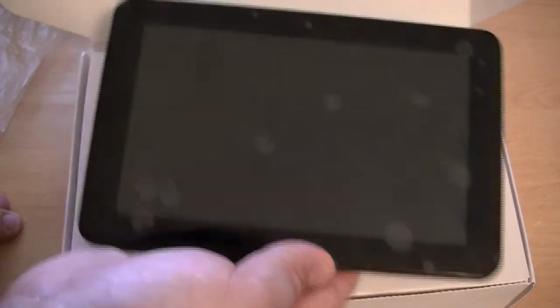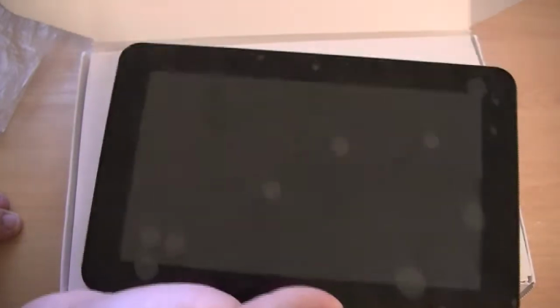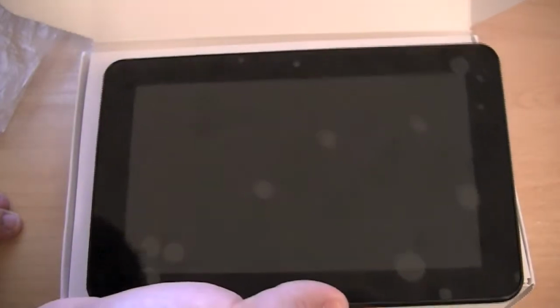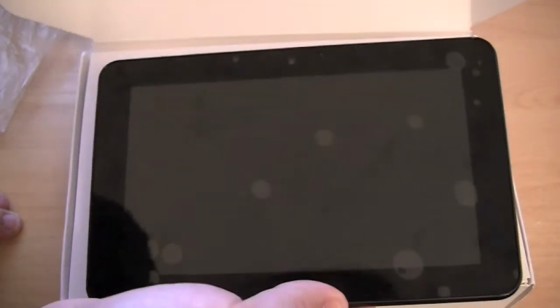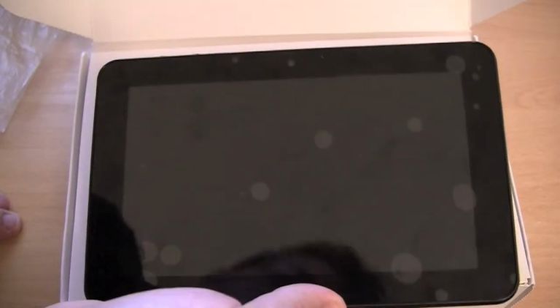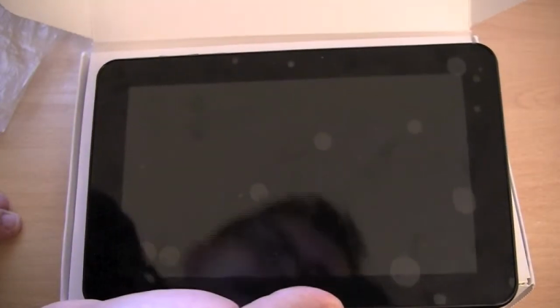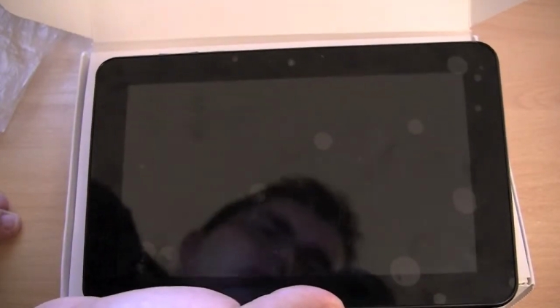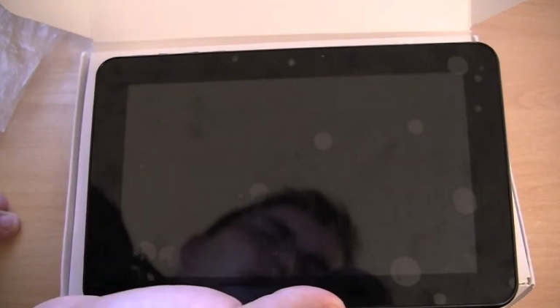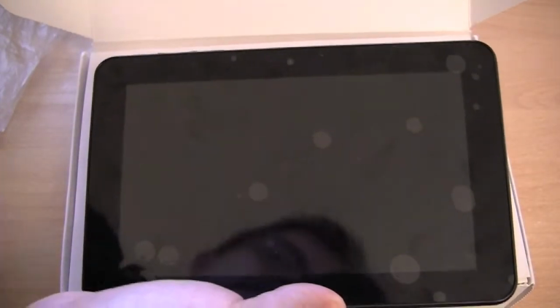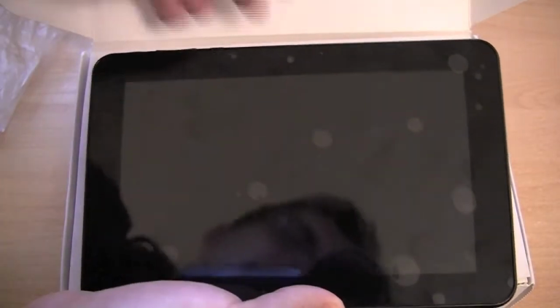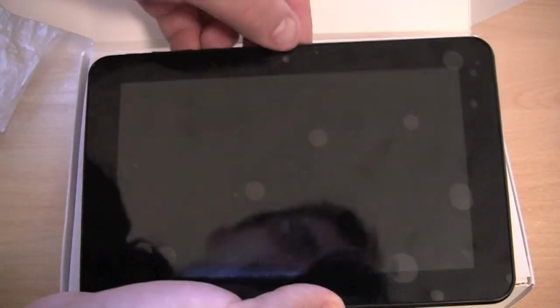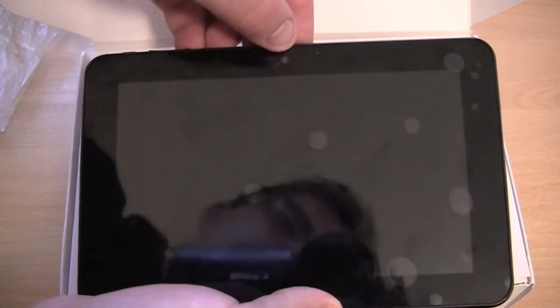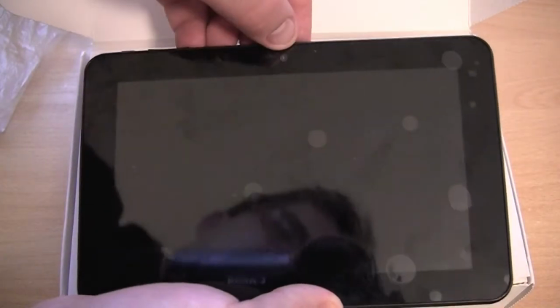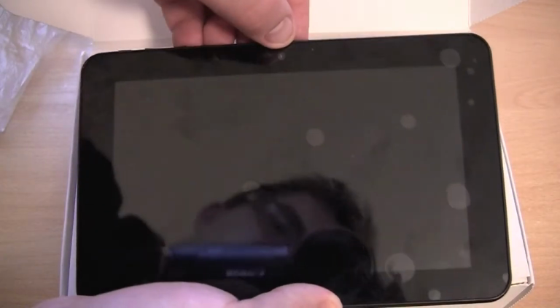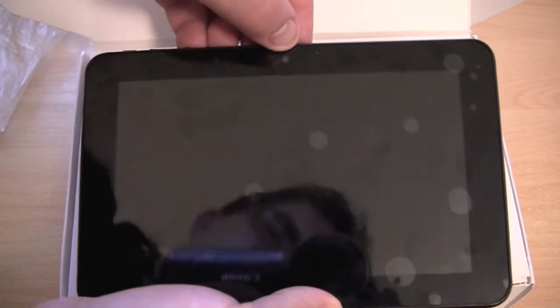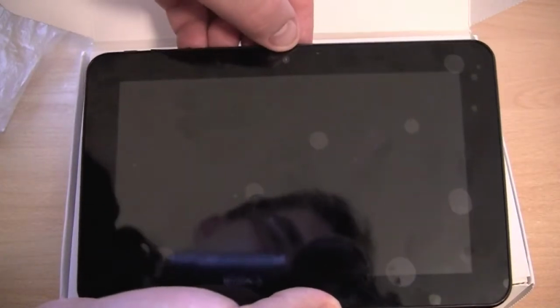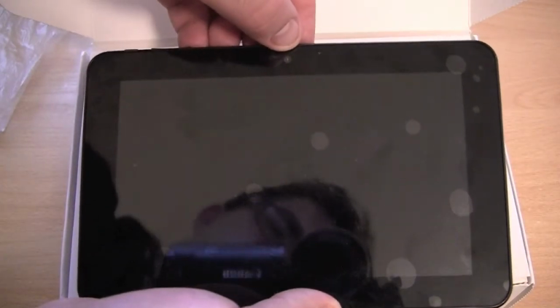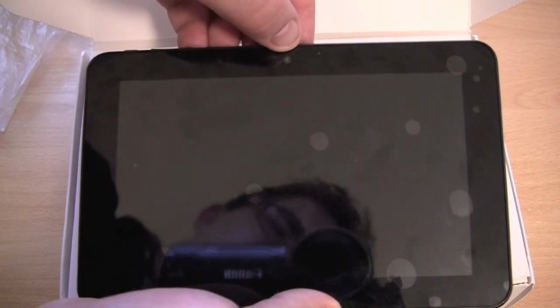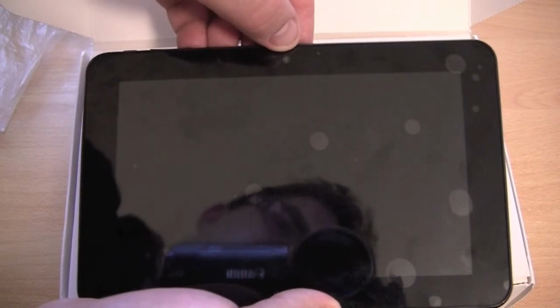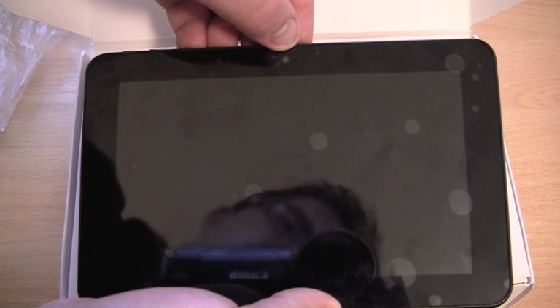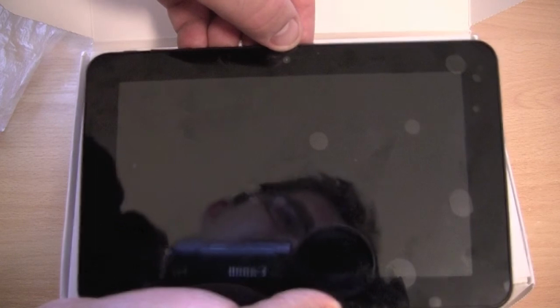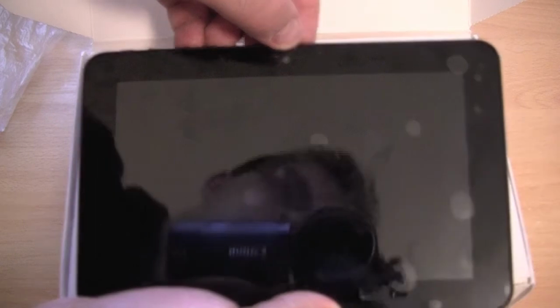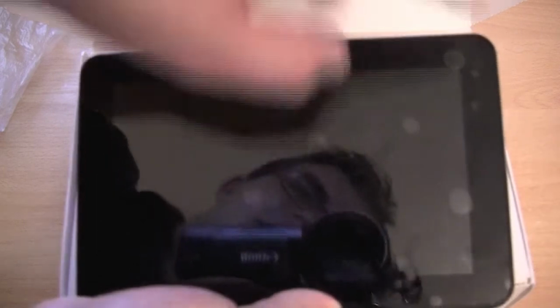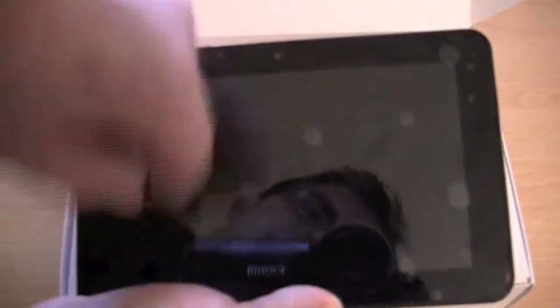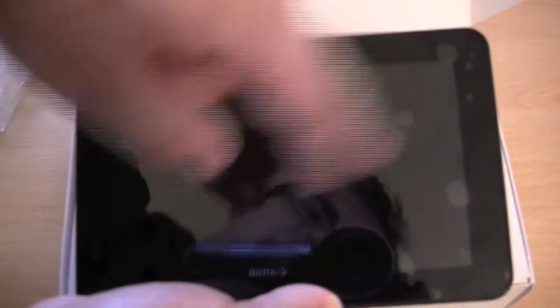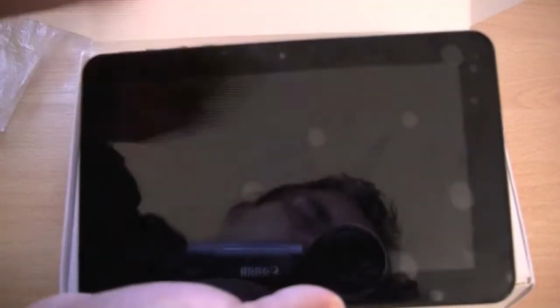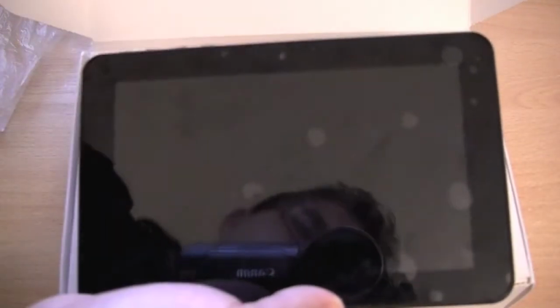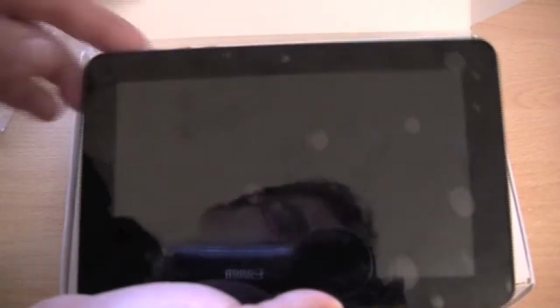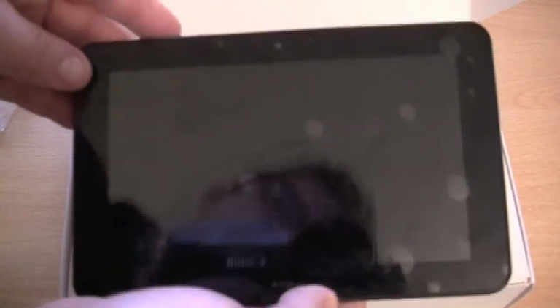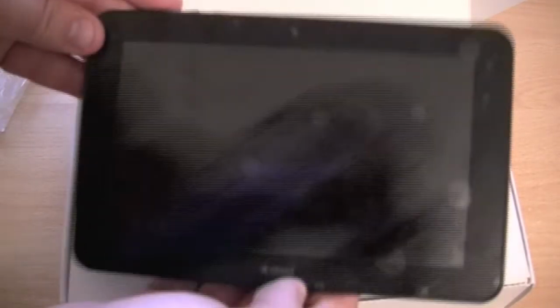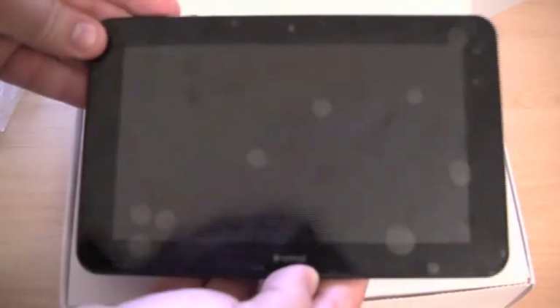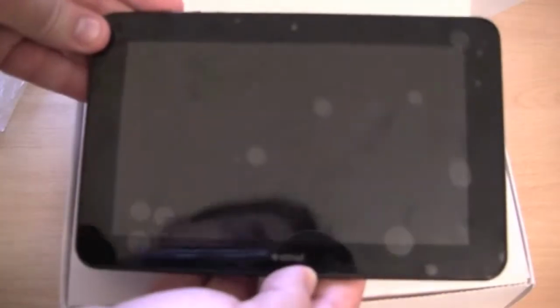Though I might turn the tablet on in a minute, and that must be the 2MP camera up there. It's a bit hard to see with all of the different bubbles on the screen.